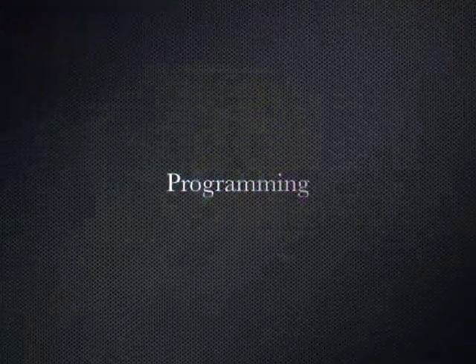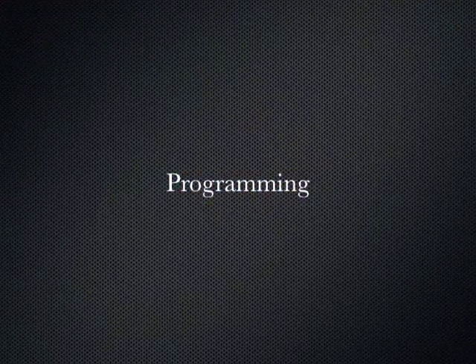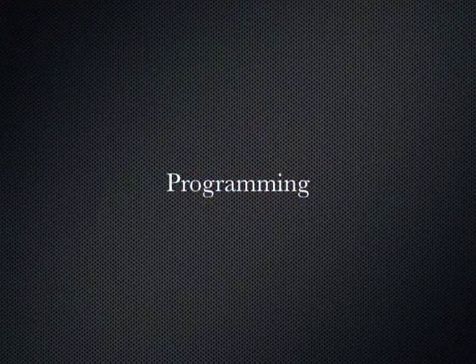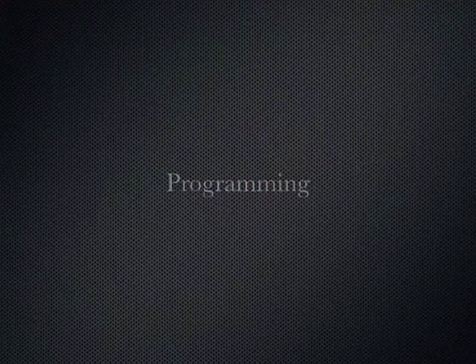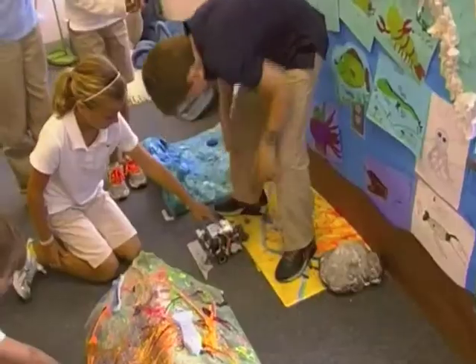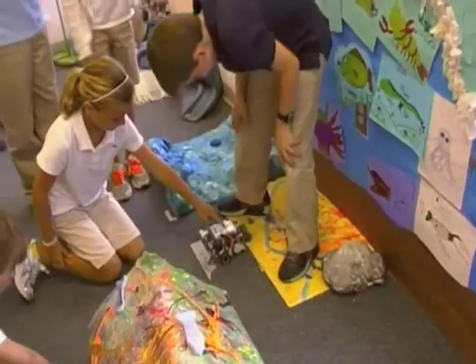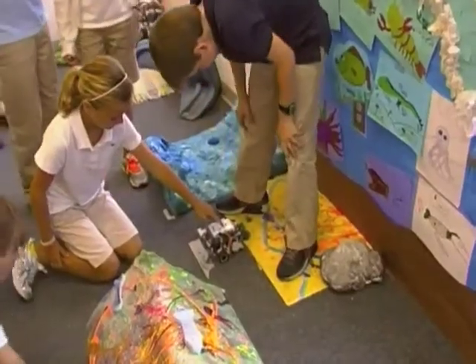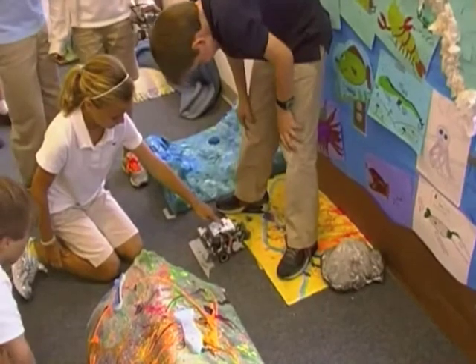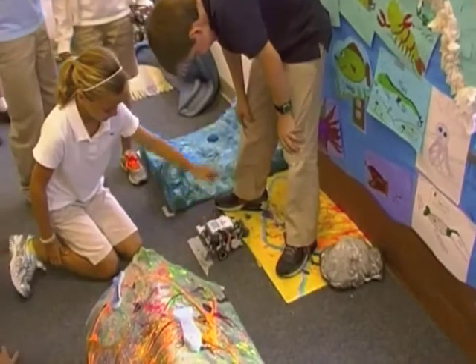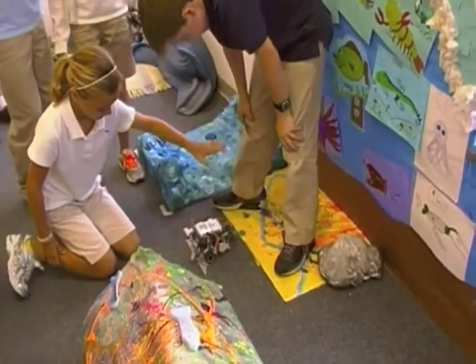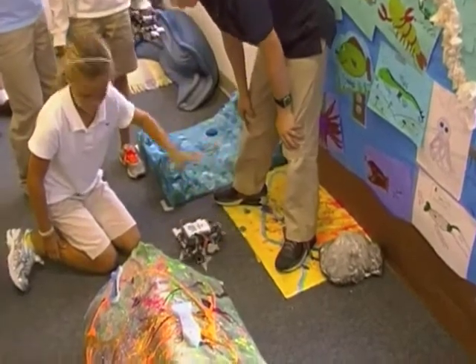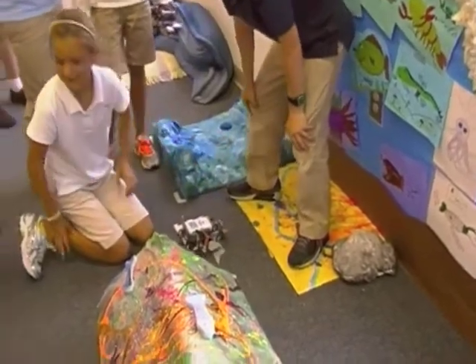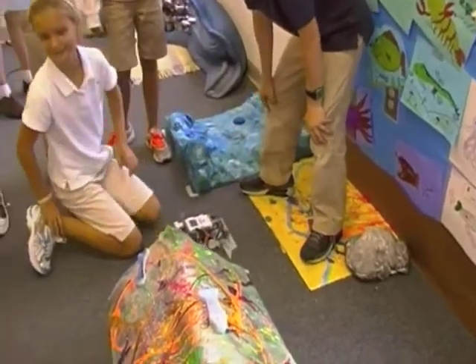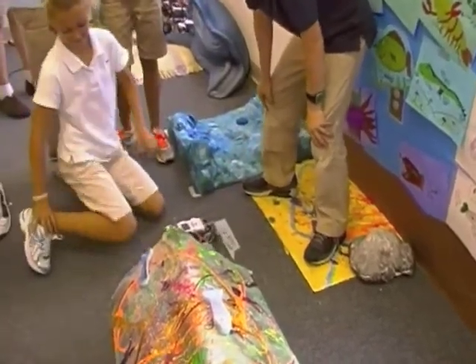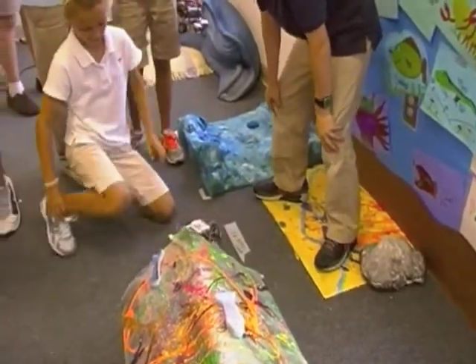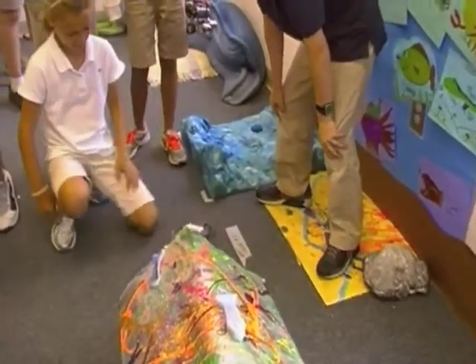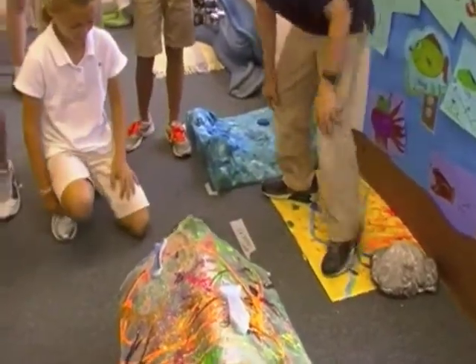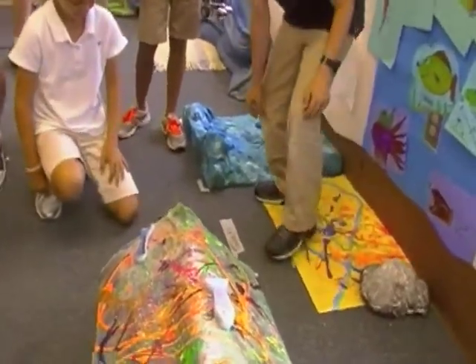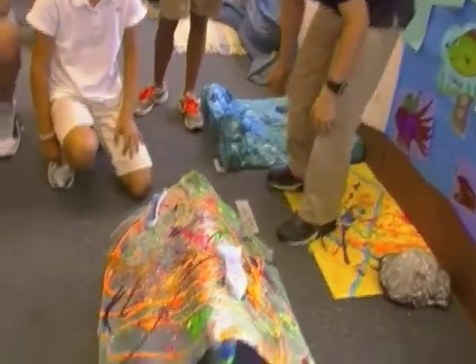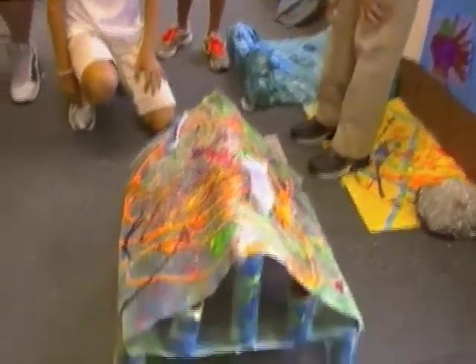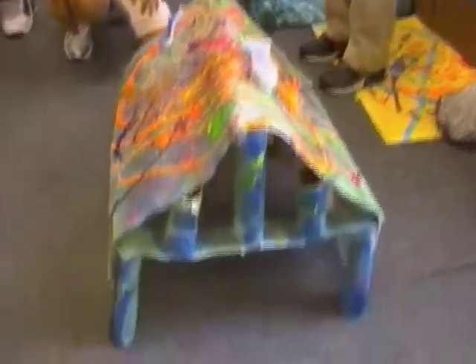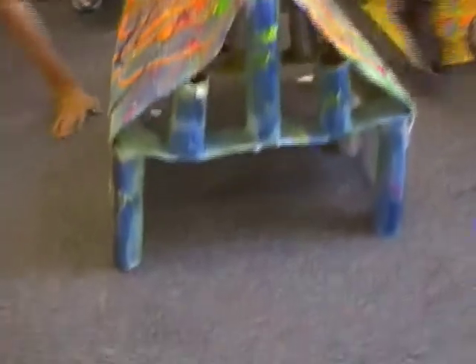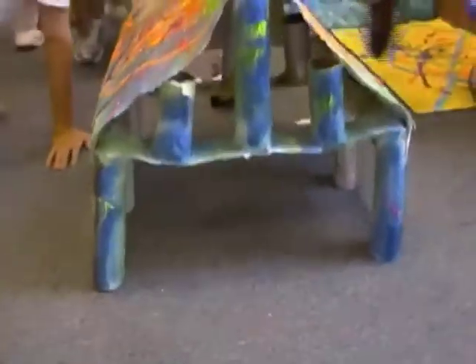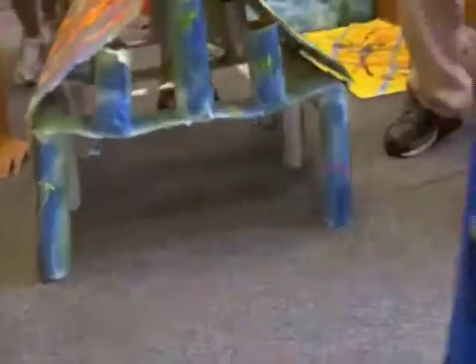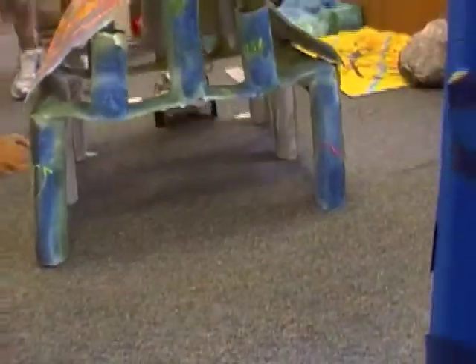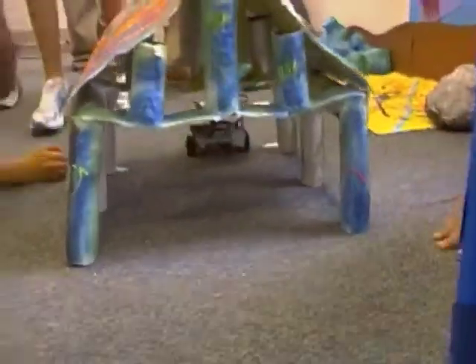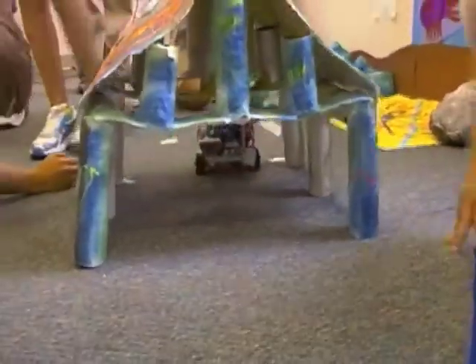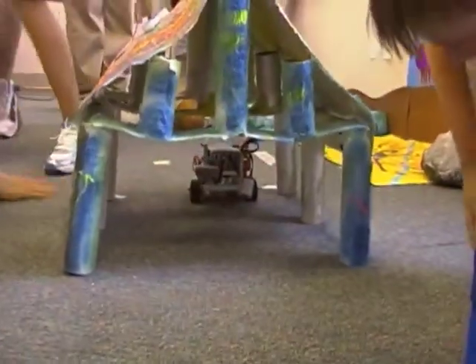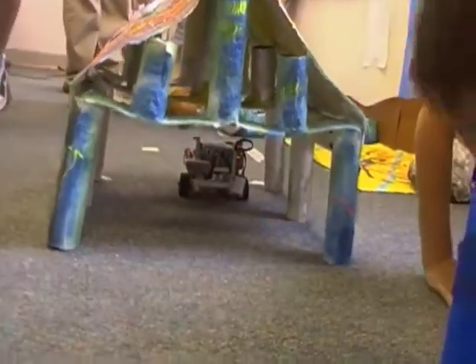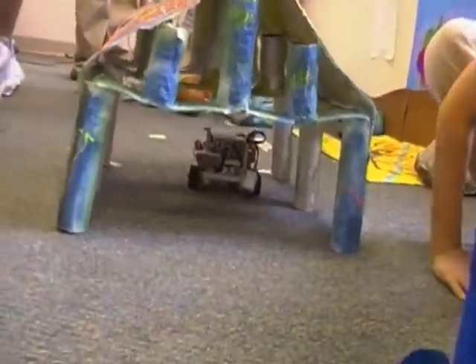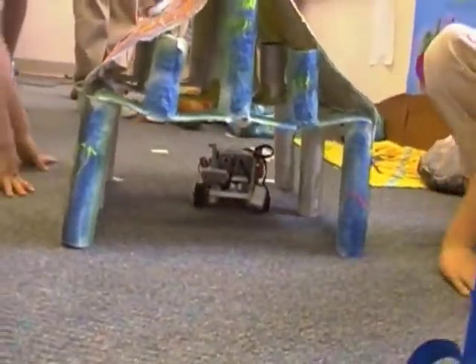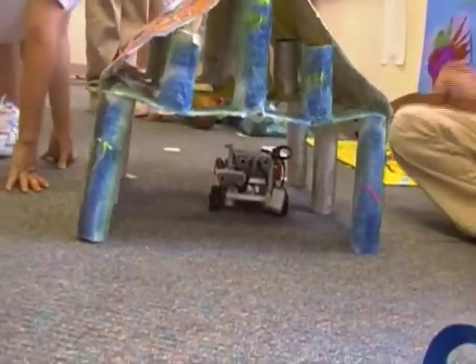The students are using Mindstorm Robots to simulate the task of piloting a deep-sea submersible through the depths of the ocean in search of new life. To do this, the robots must first be pre-programmed to move around obstacles and search out objects.